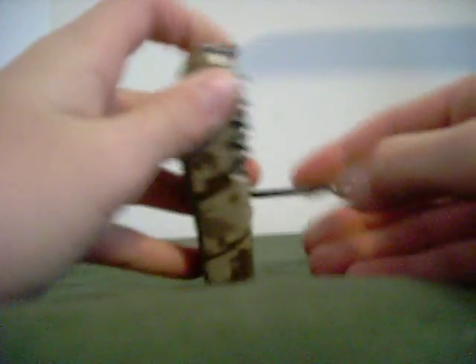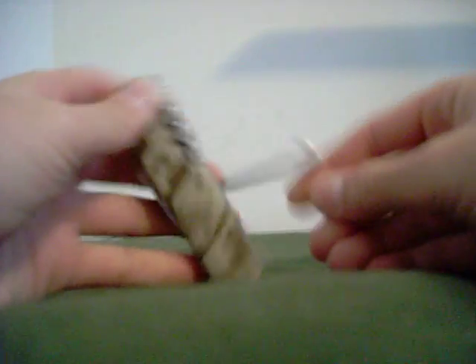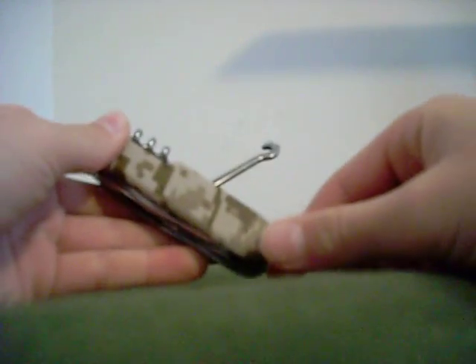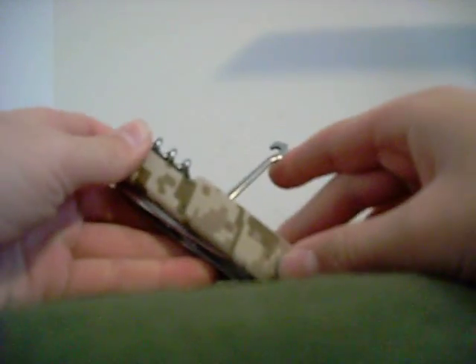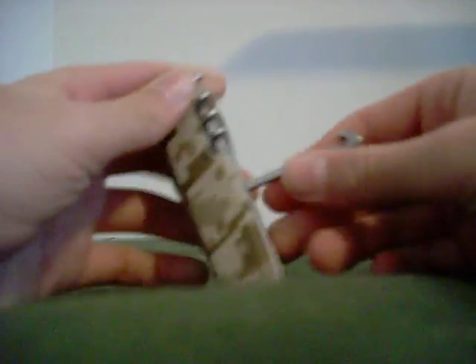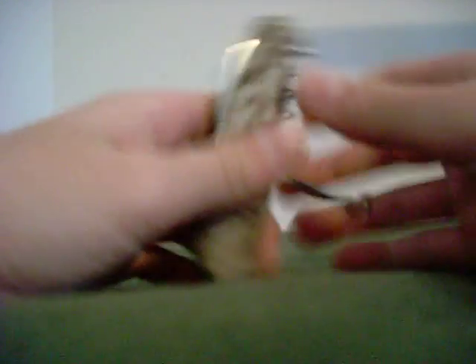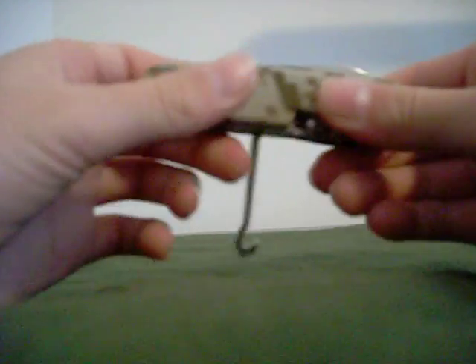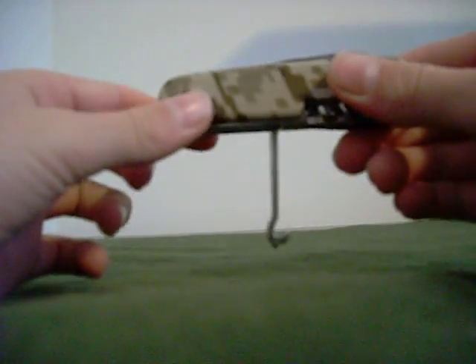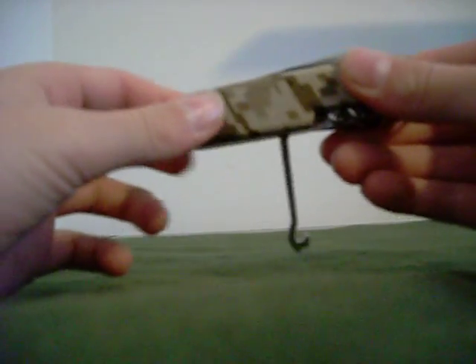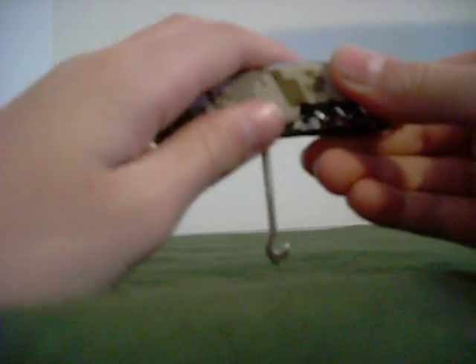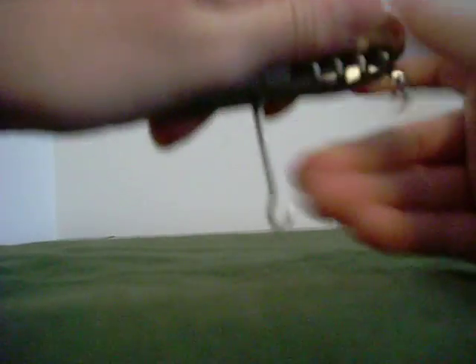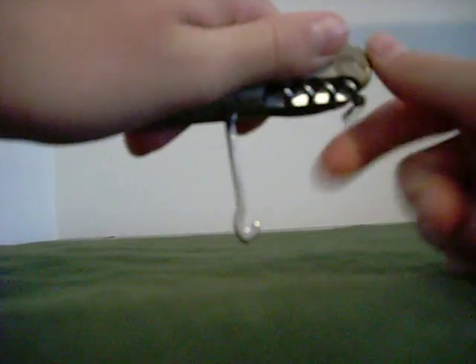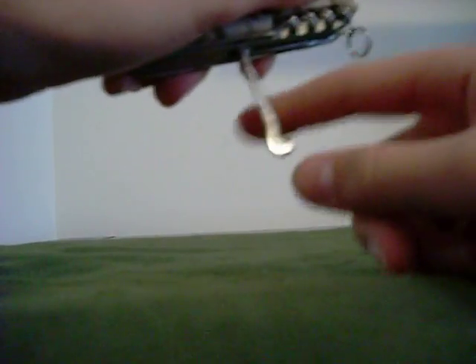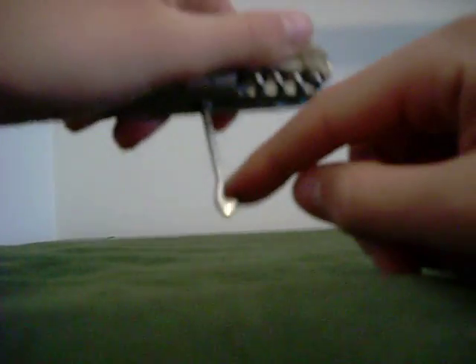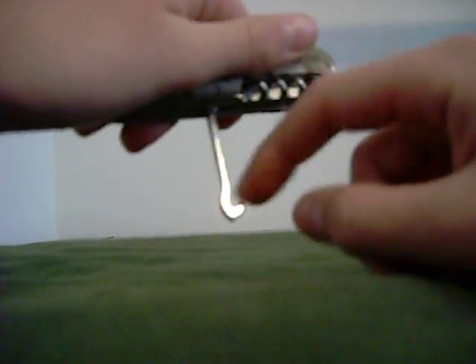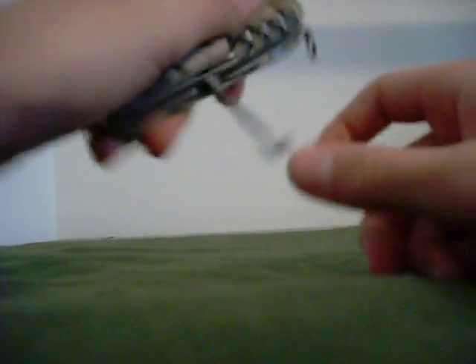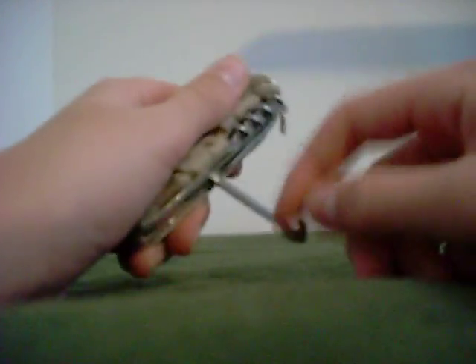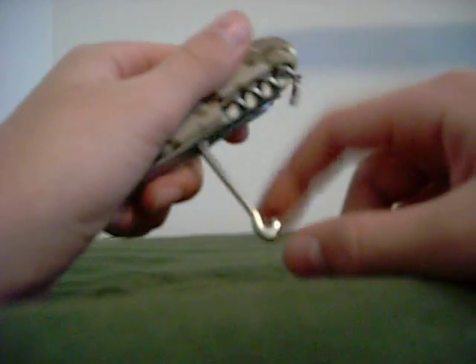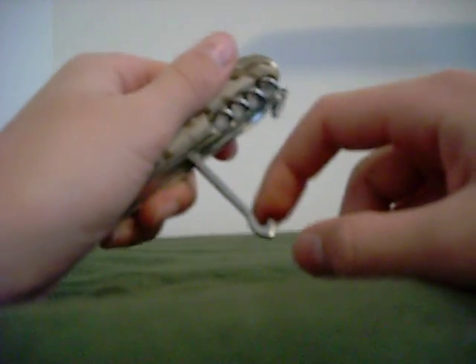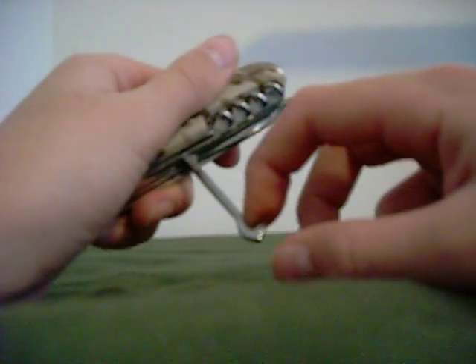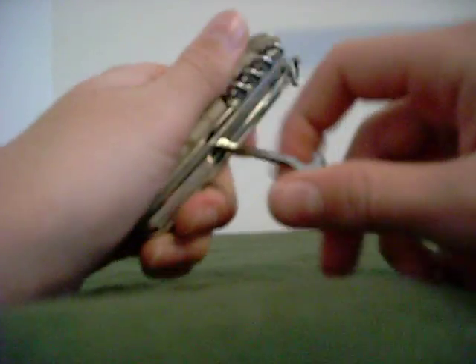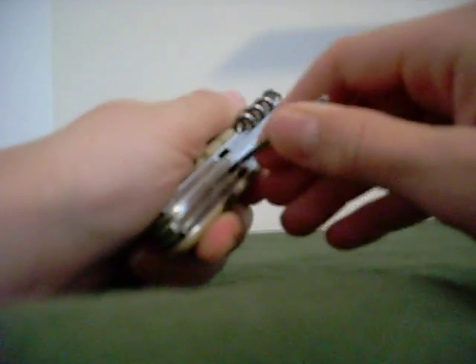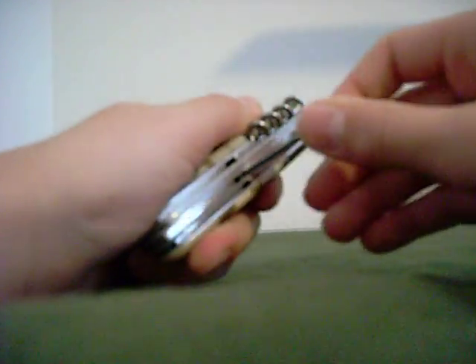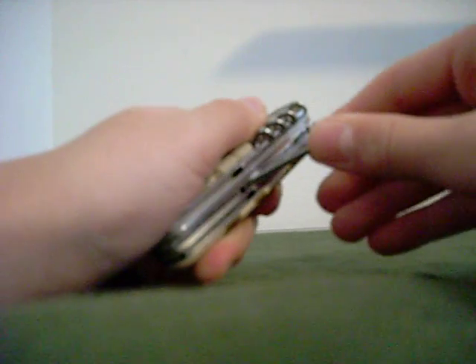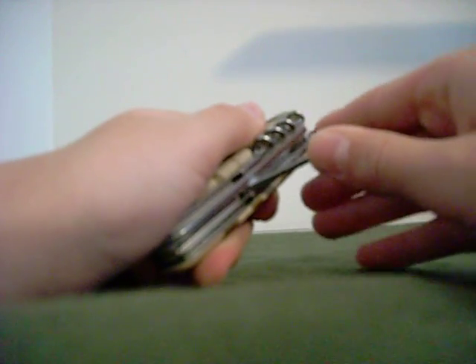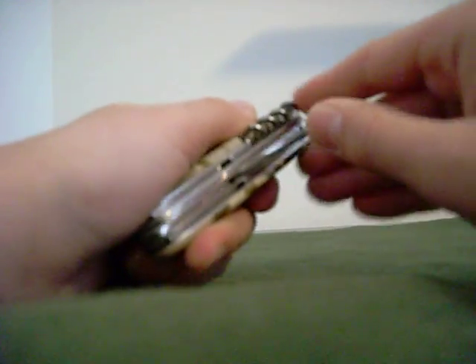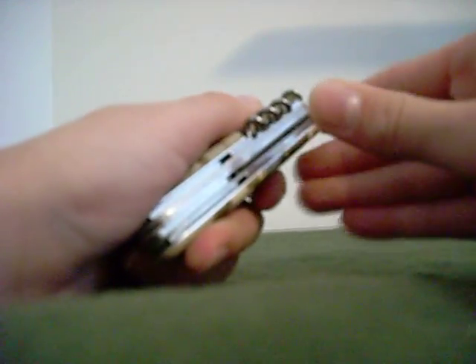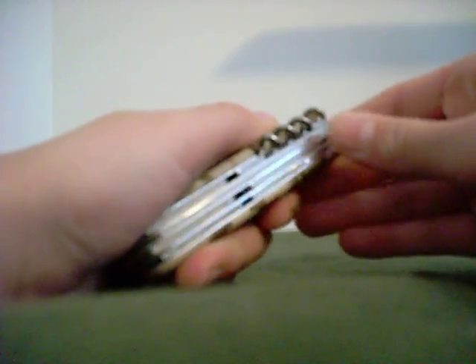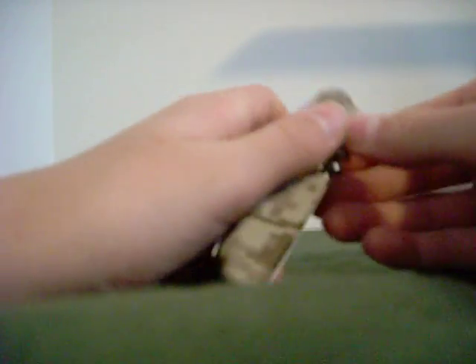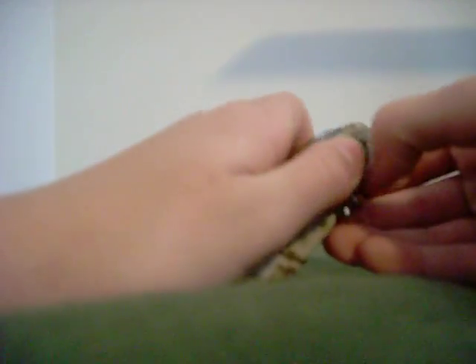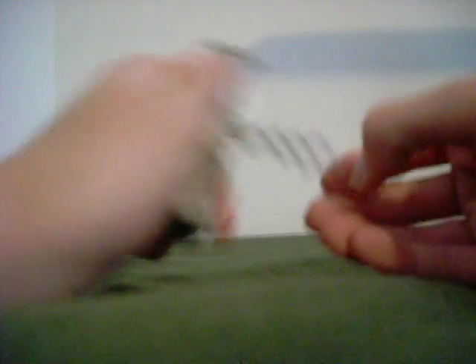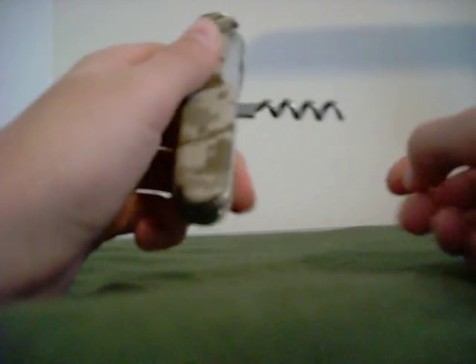The other side's got the hook, which could be useful in a survival situation — you can tie this to a stick, and then cook food over a fire, which is useful. It's obviously also got the corkscrew.